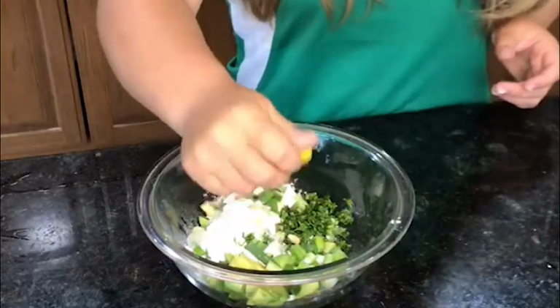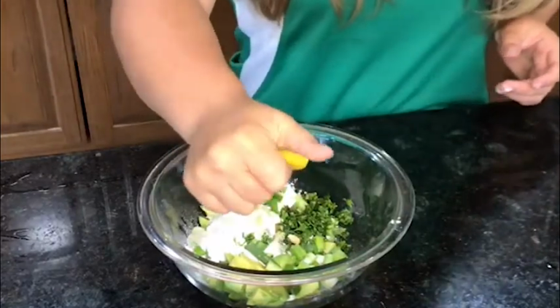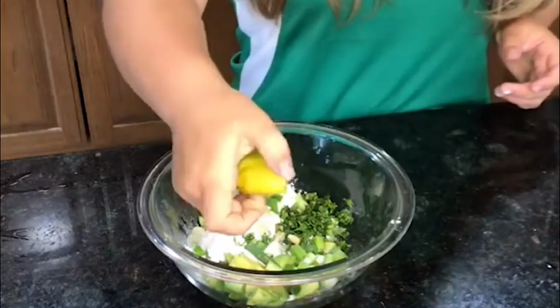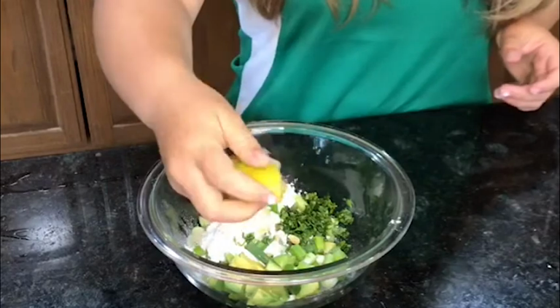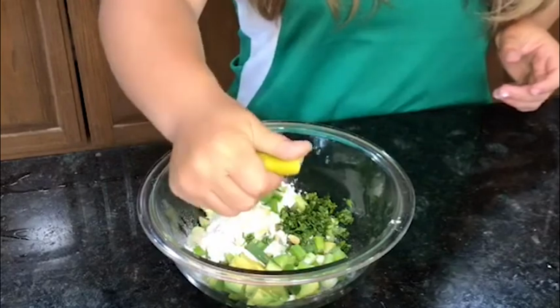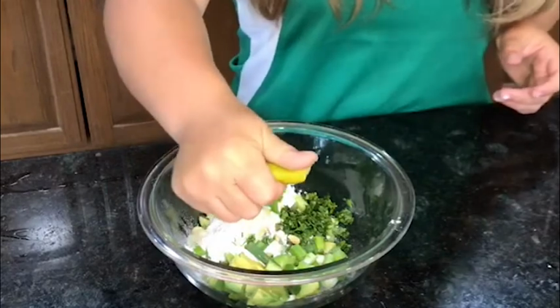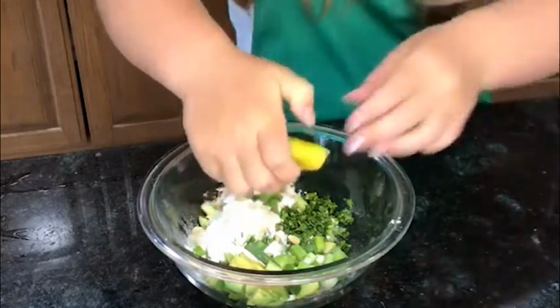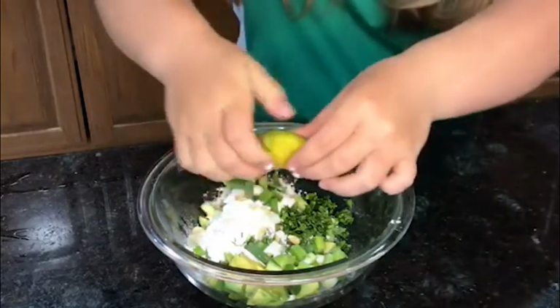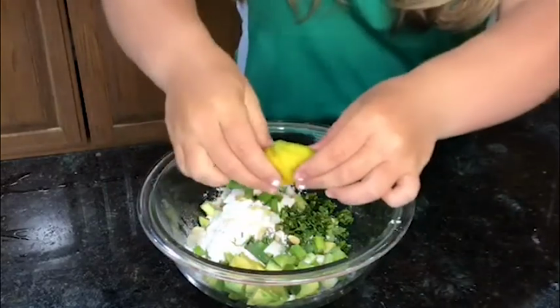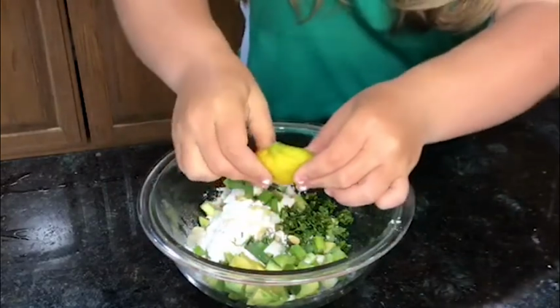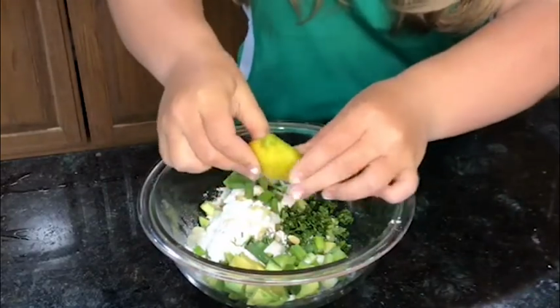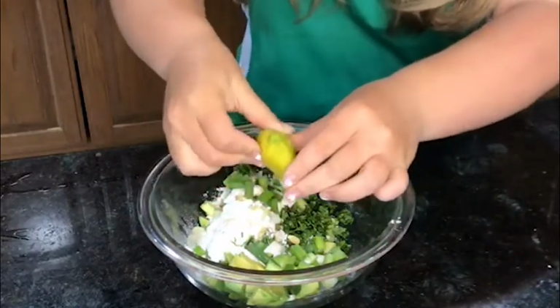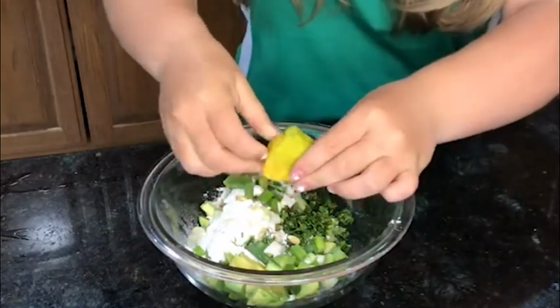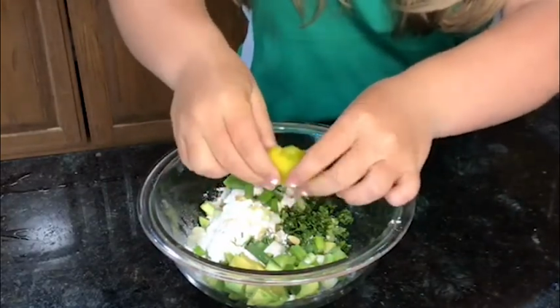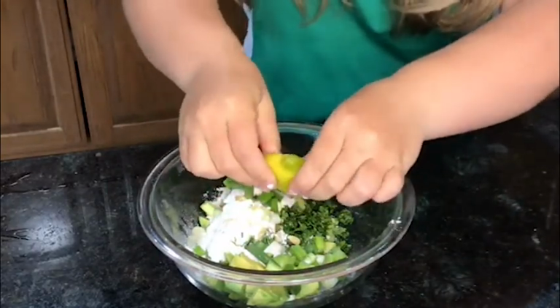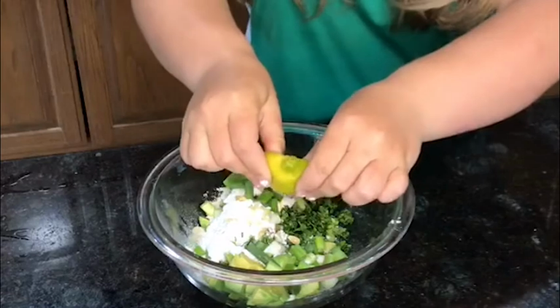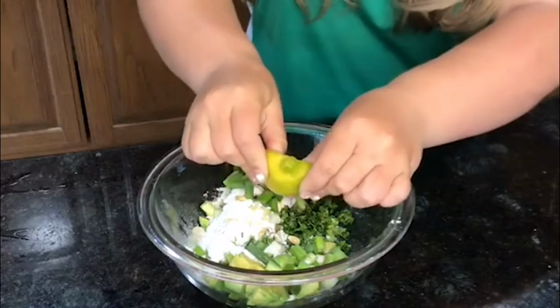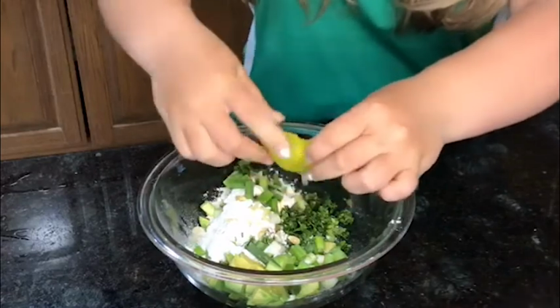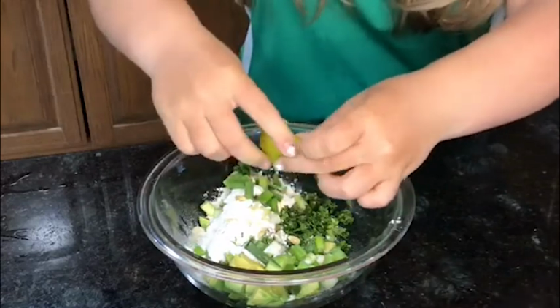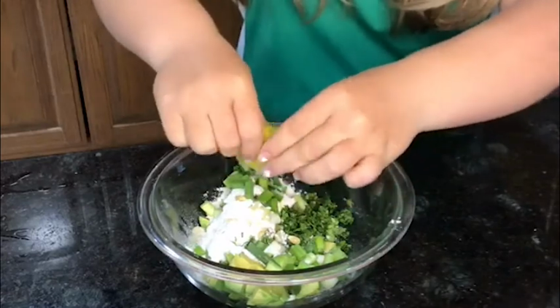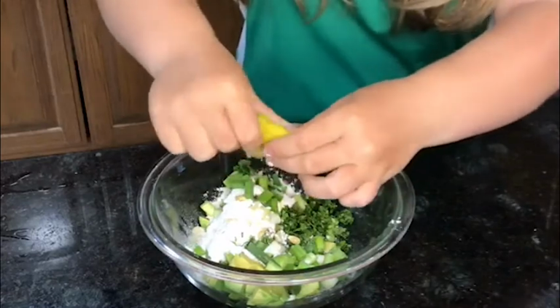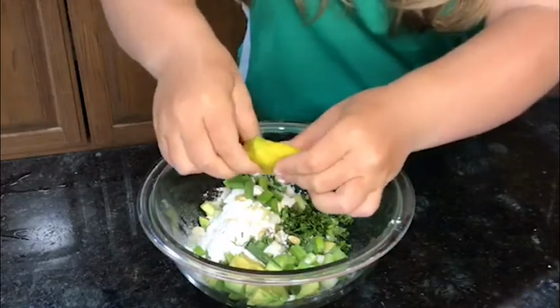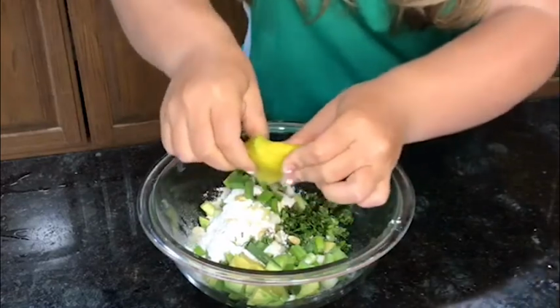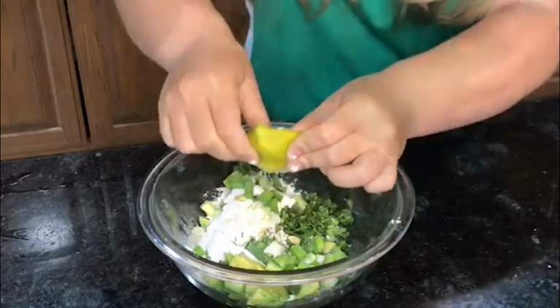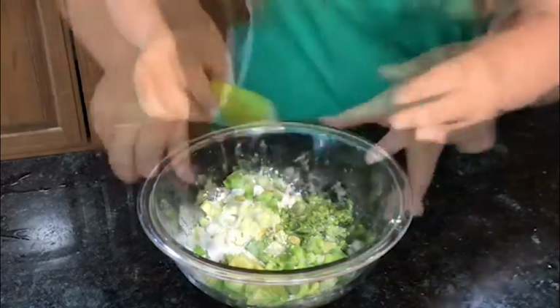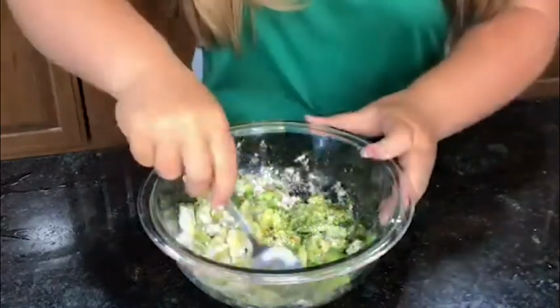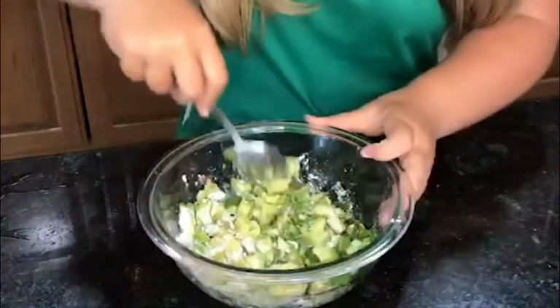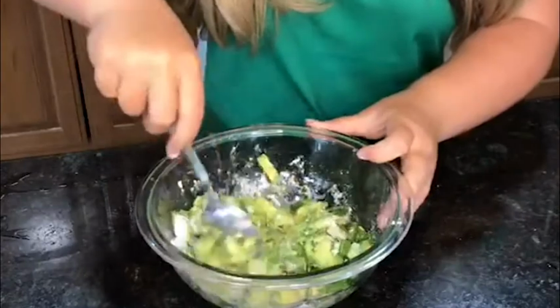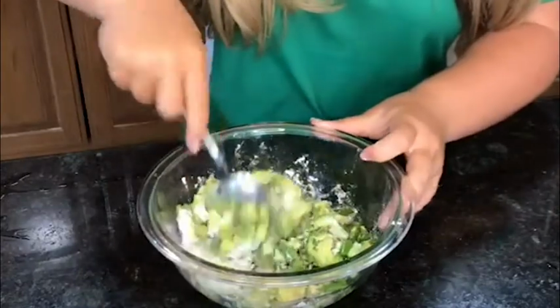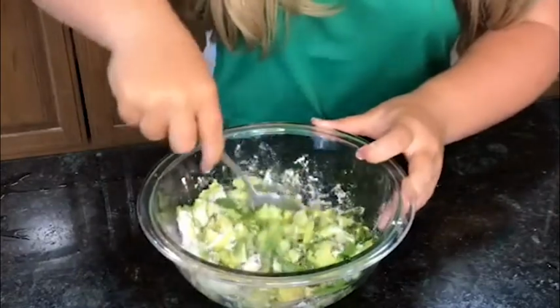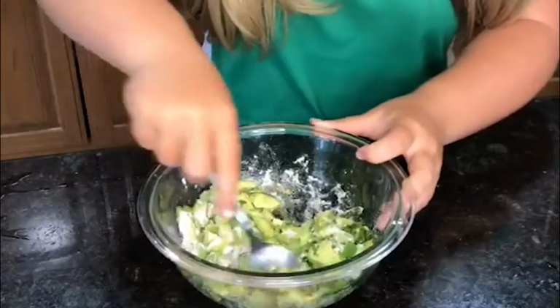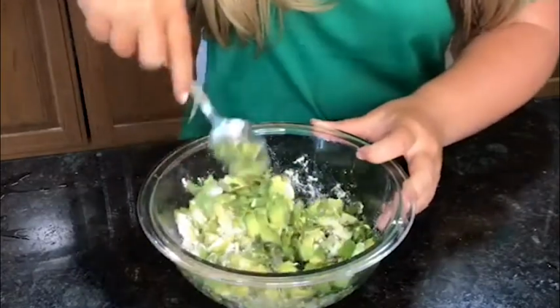I like the lemon's taste, but it also aids in helping the avocado store for longer if you're keeping it for the next two days. And lastly, mix all of your ingredients together.